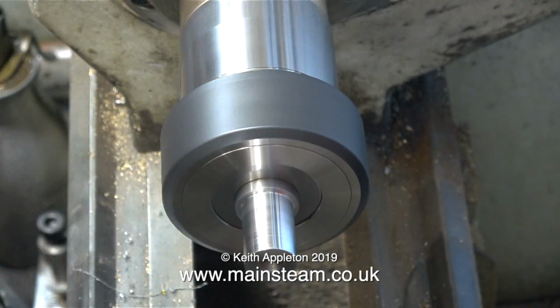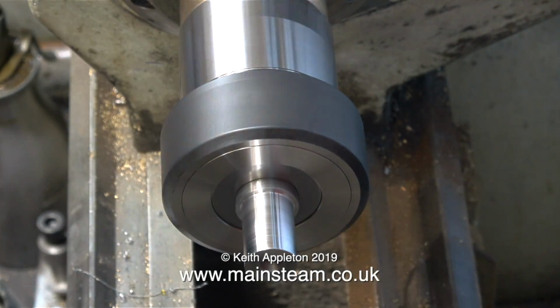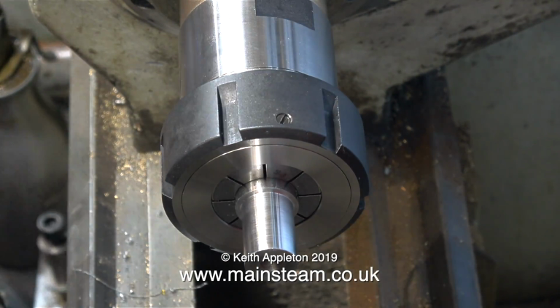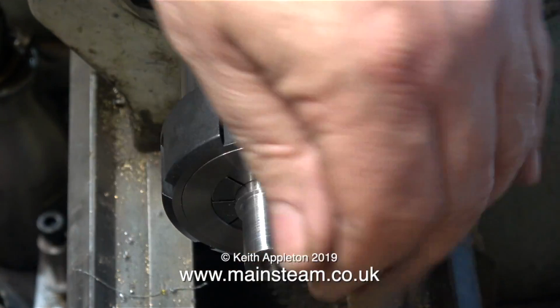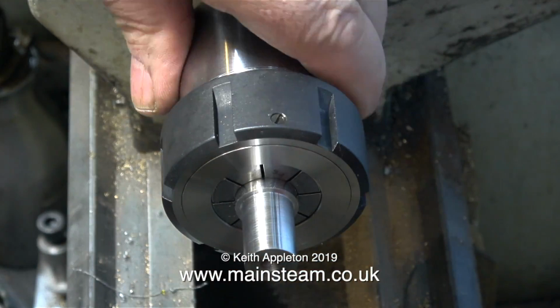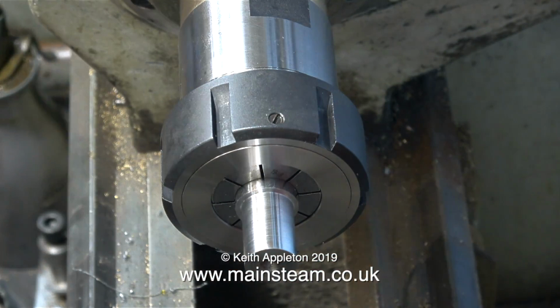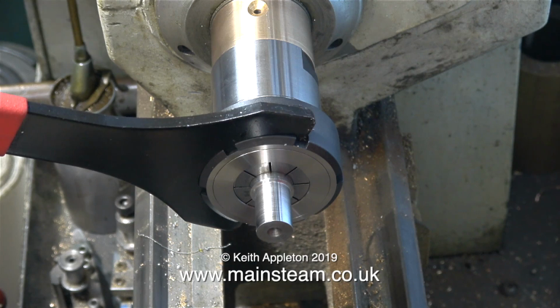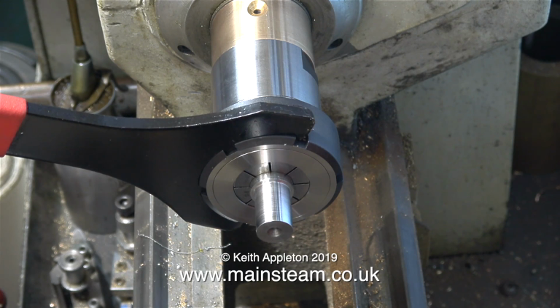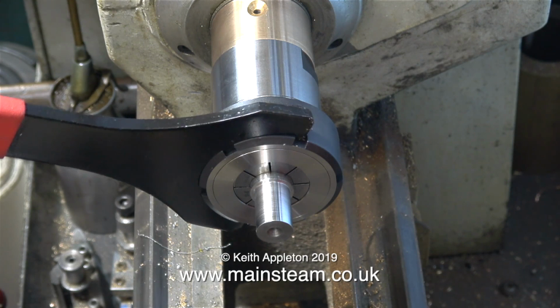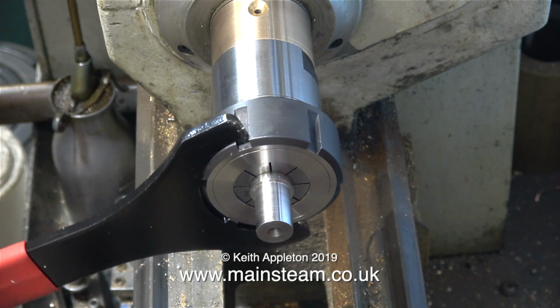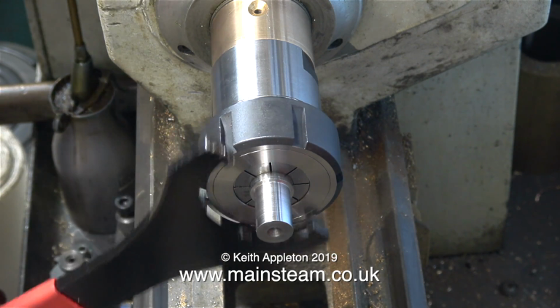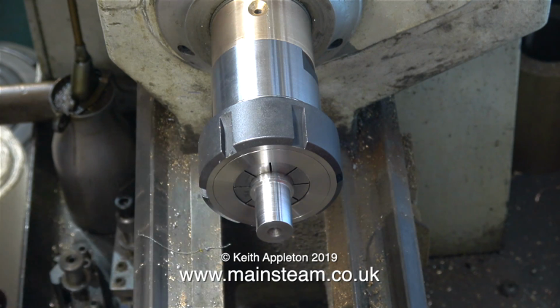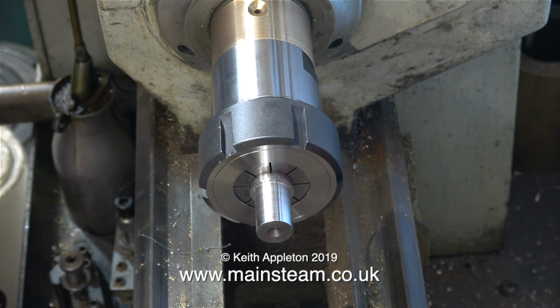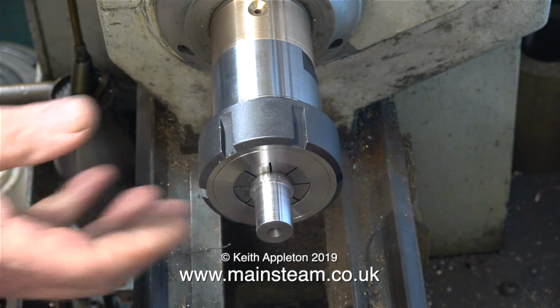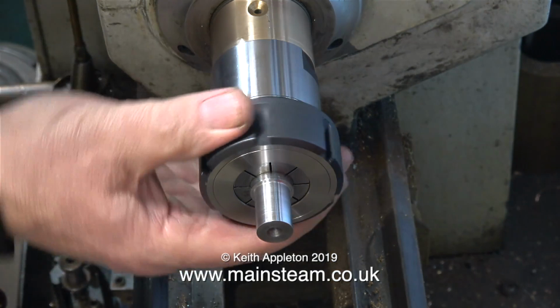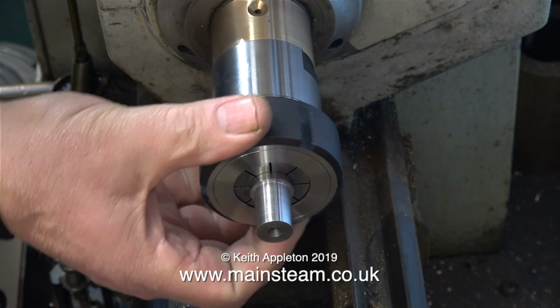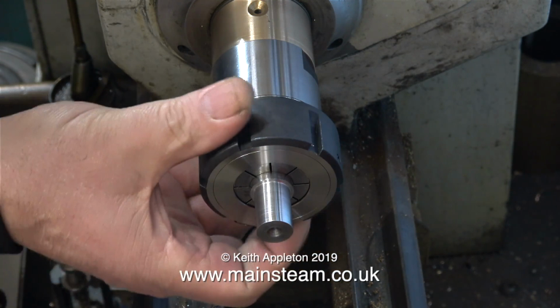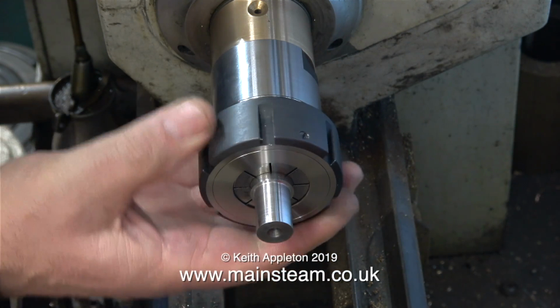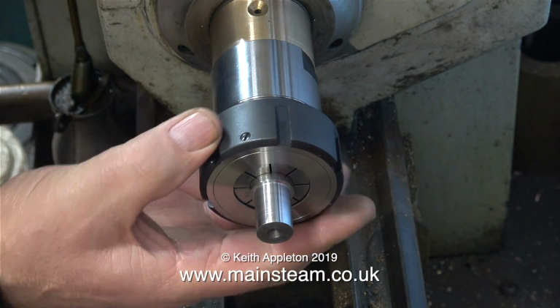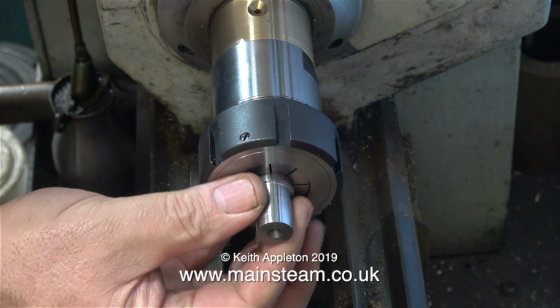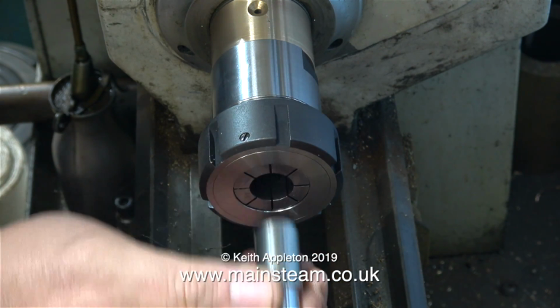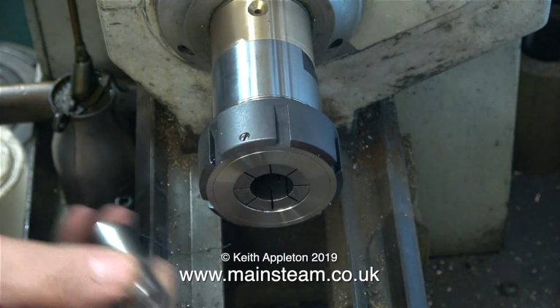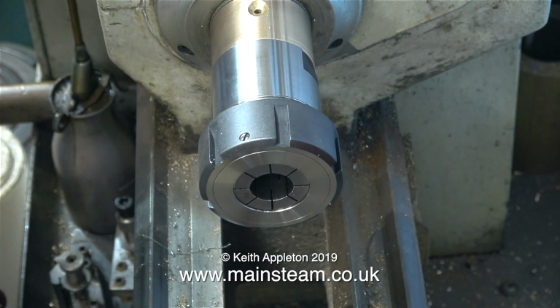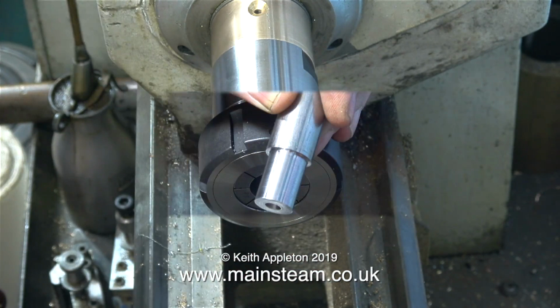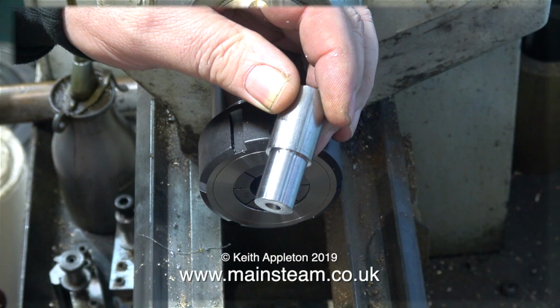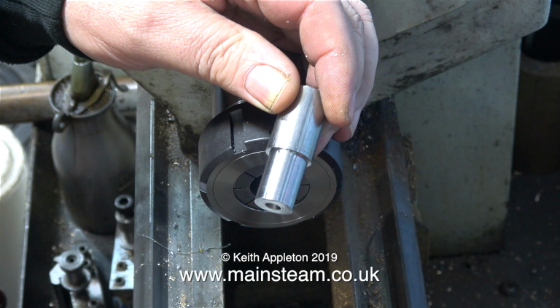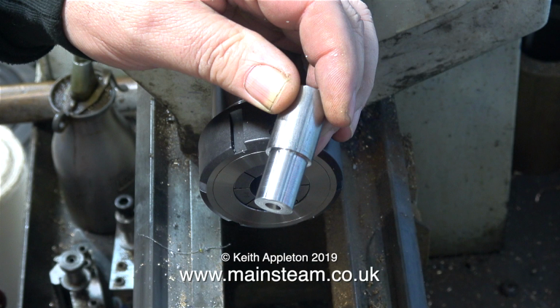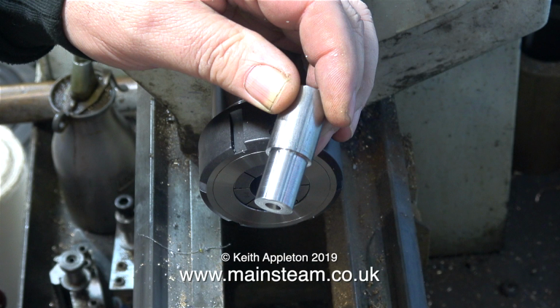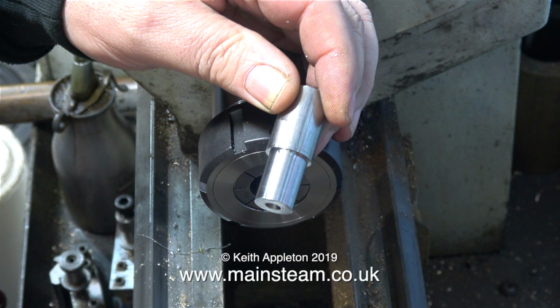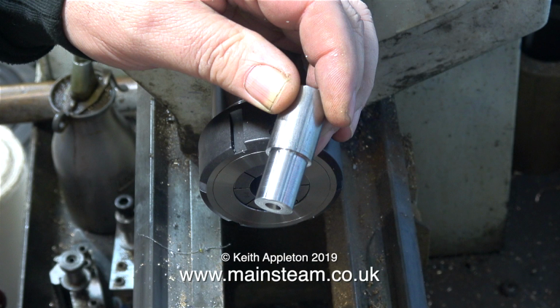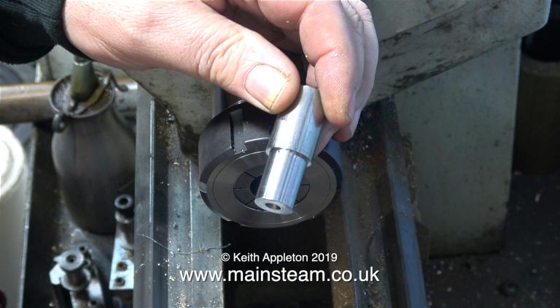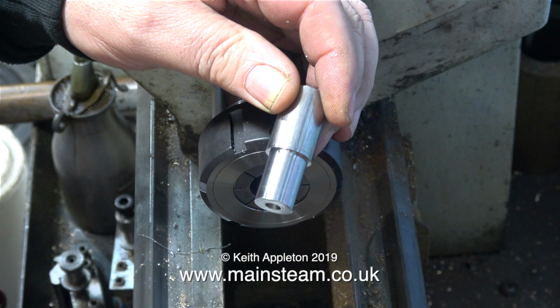By using the special spanner with the spindle lock engaged, it's a really simple job to slacken off the collet and remove the work. And that's it for this one — thanks for watching, and I hope you found it useful.